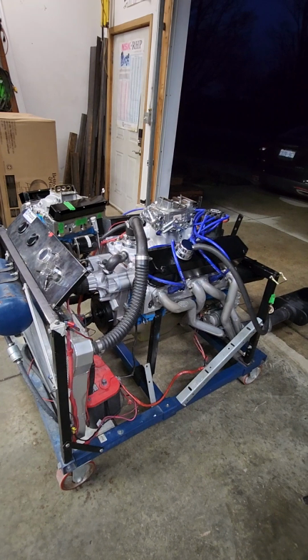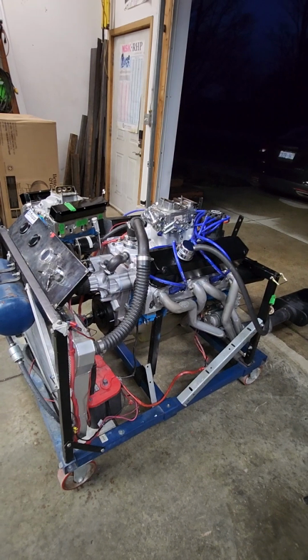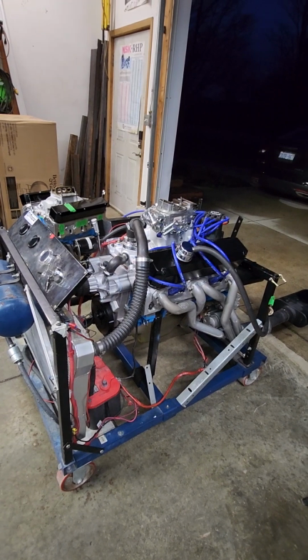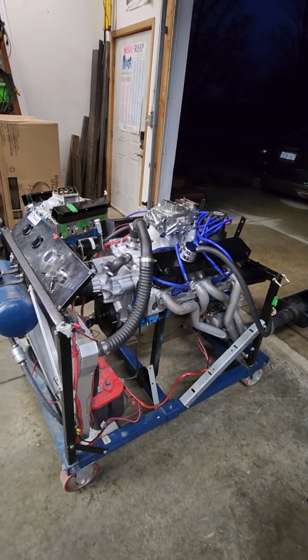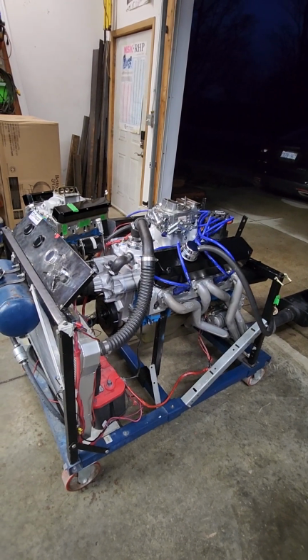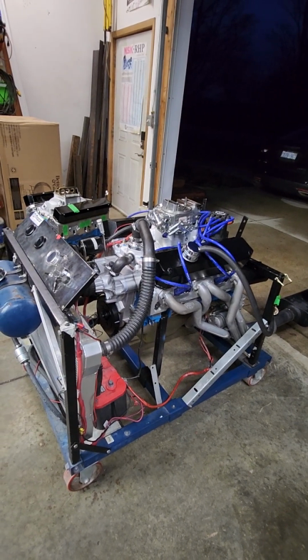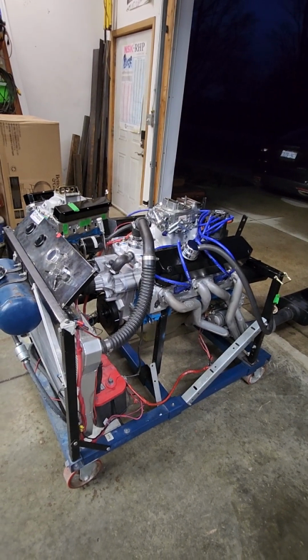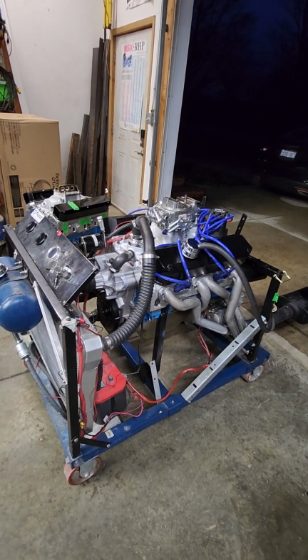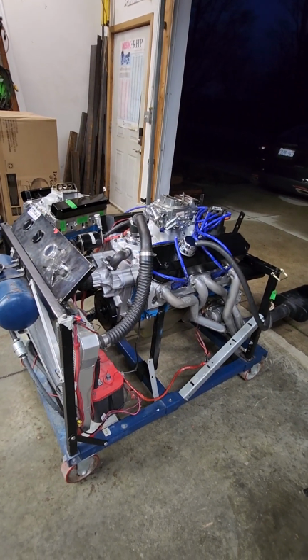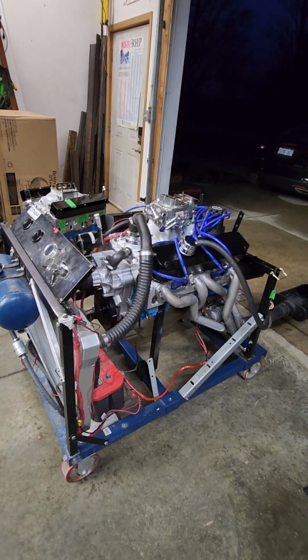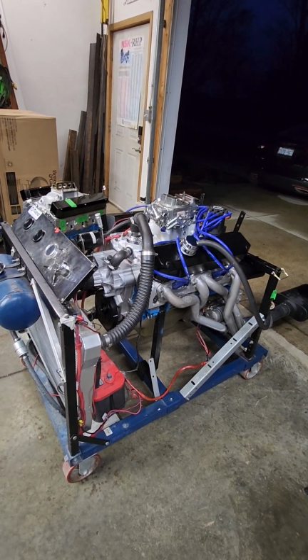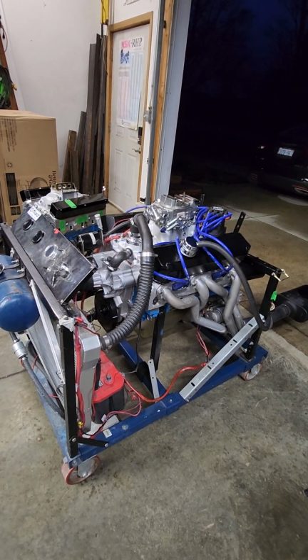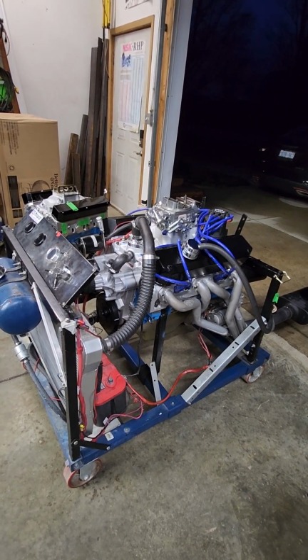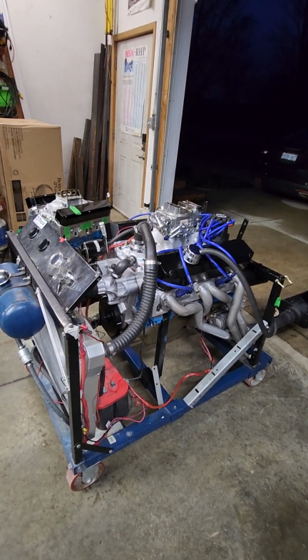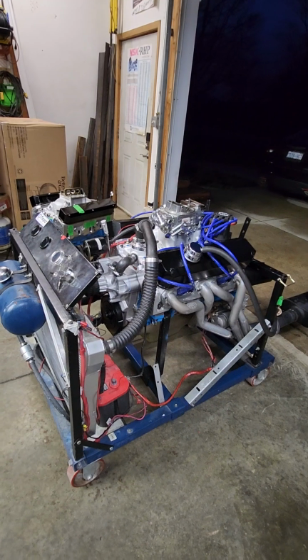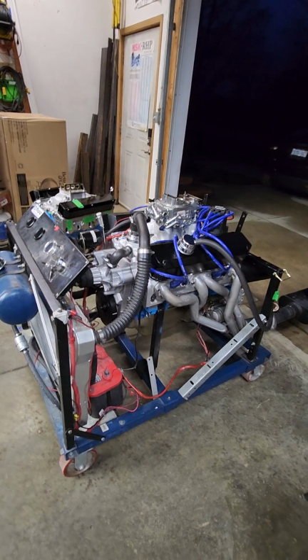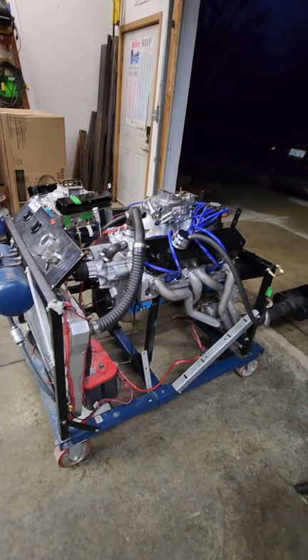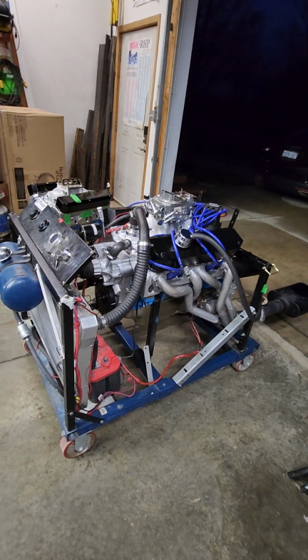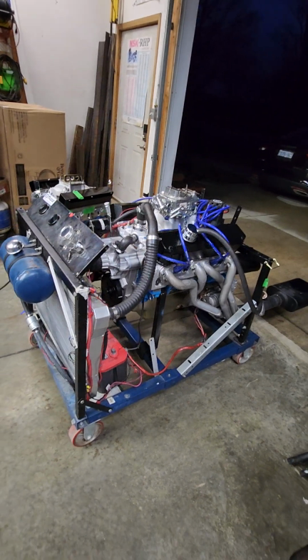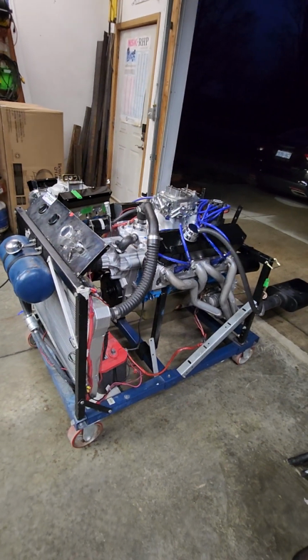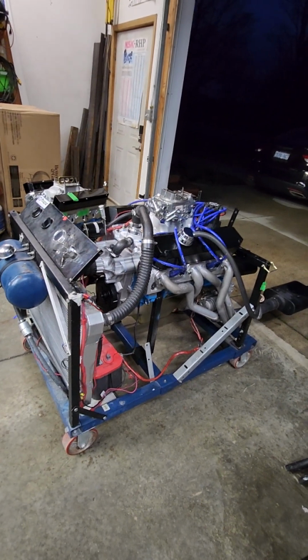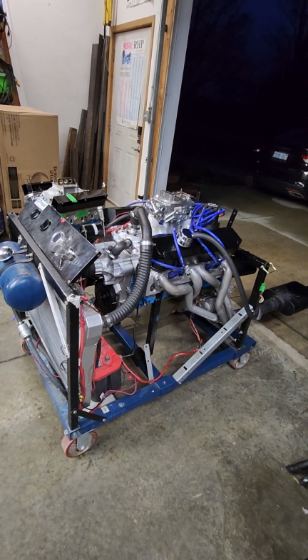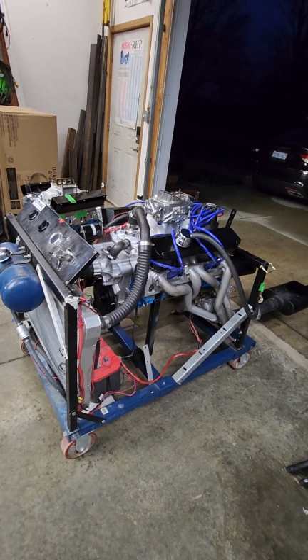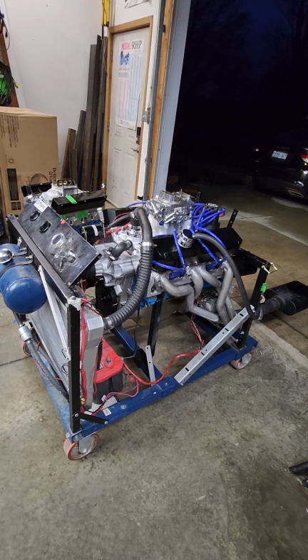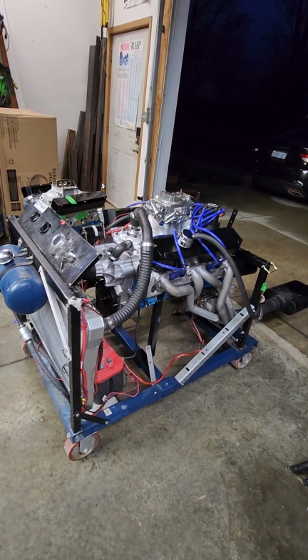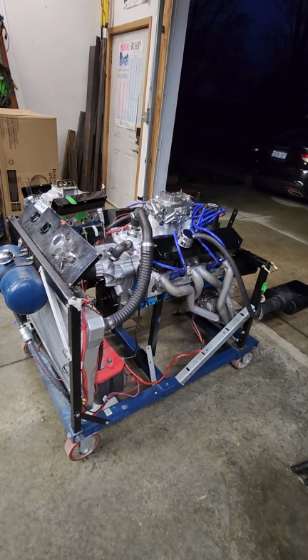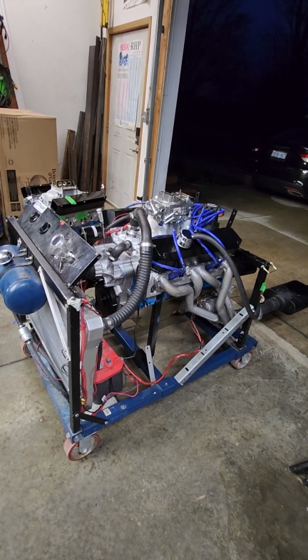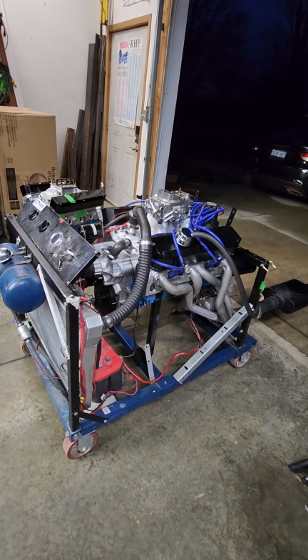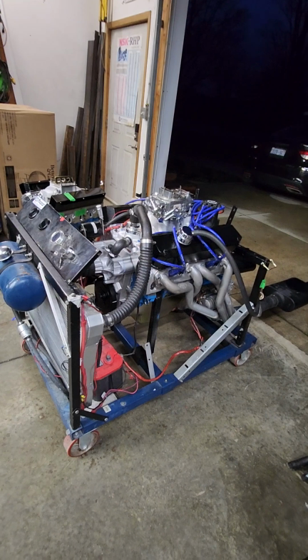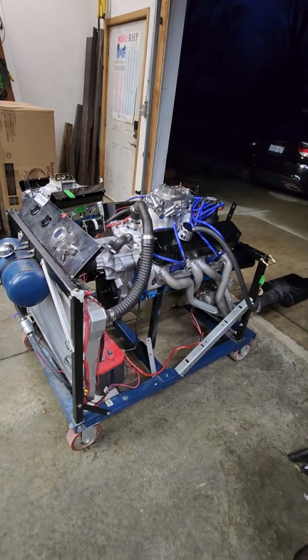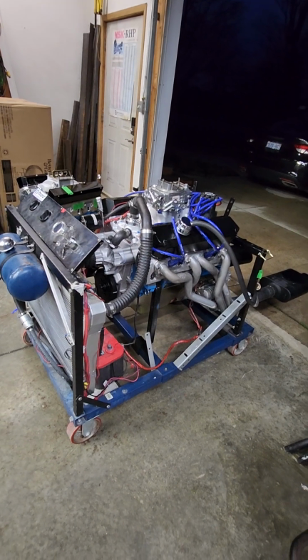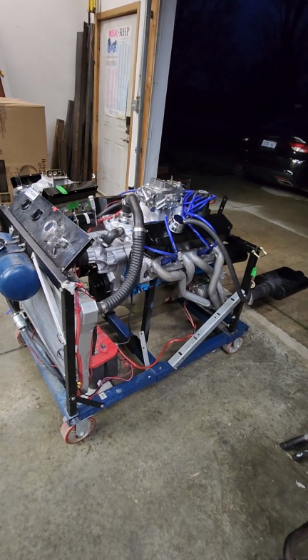It is really an almost identical build, as close as I can get to keeping the compression the same and all that. The difference is just the heads and the pistons, to keep the compression the same.